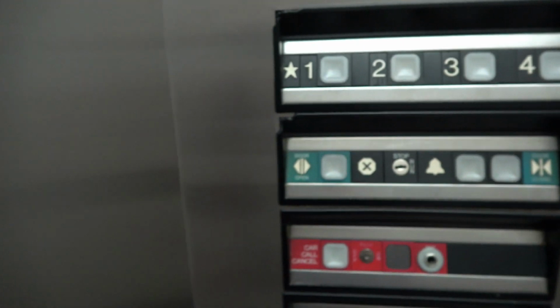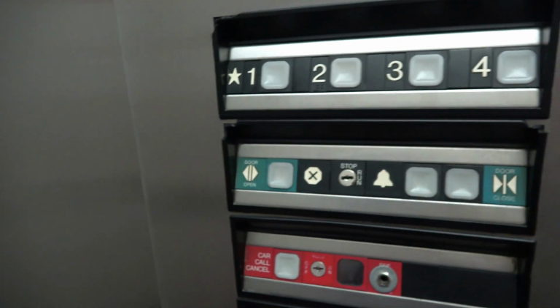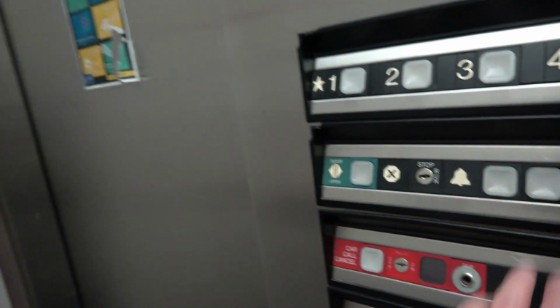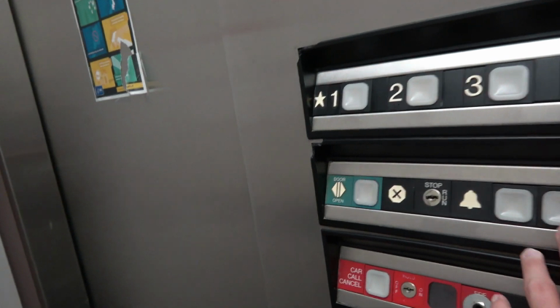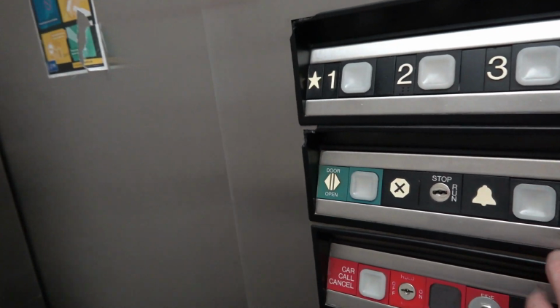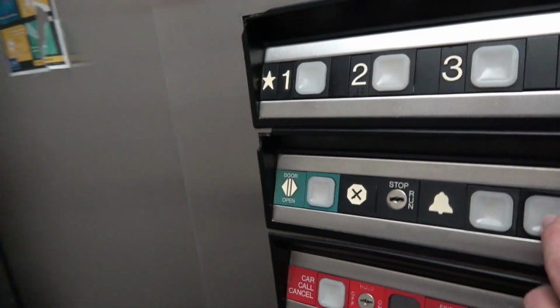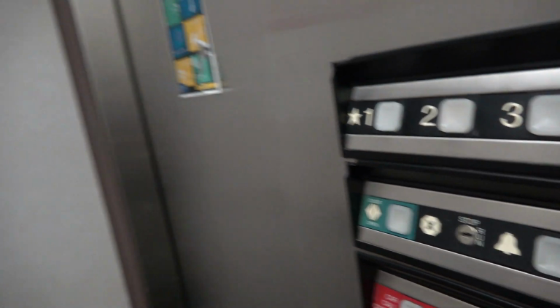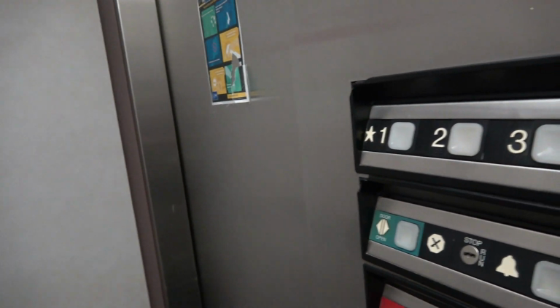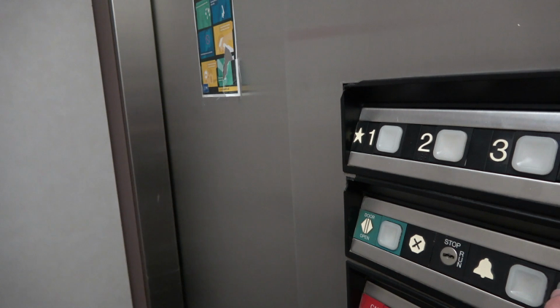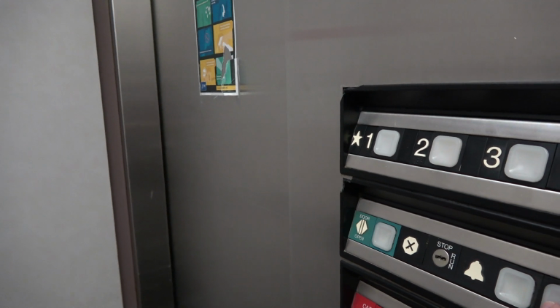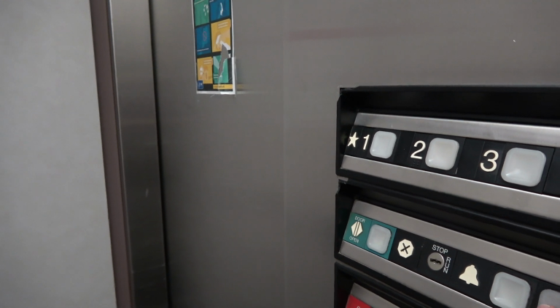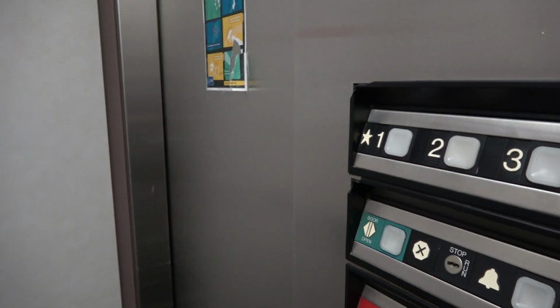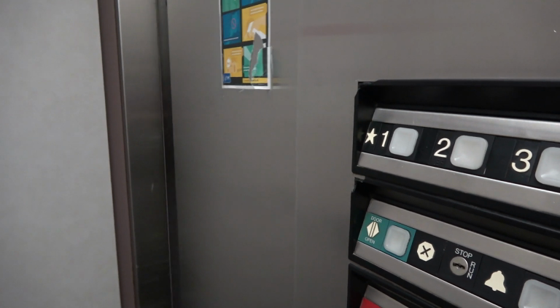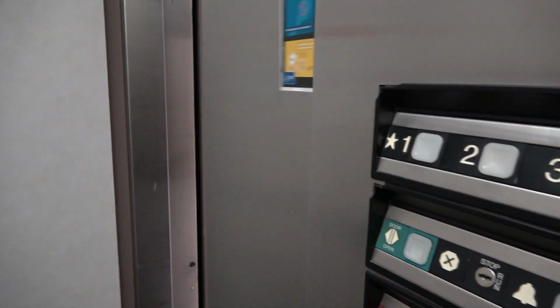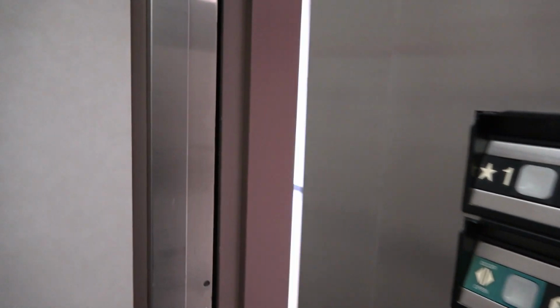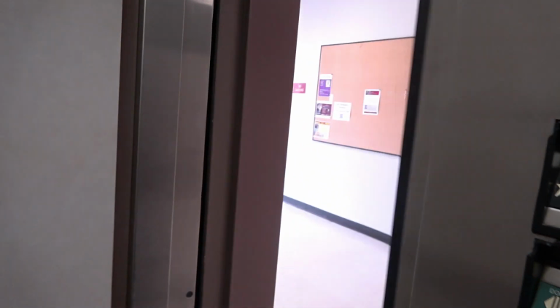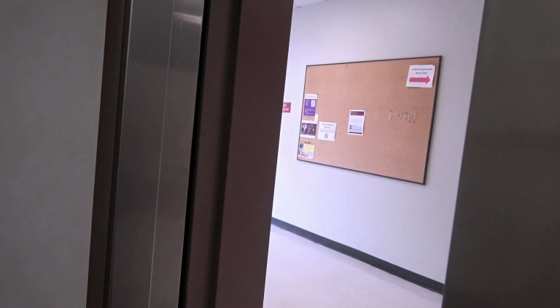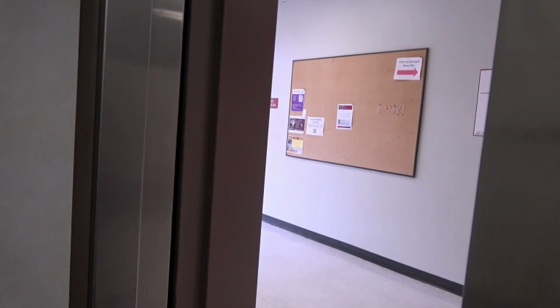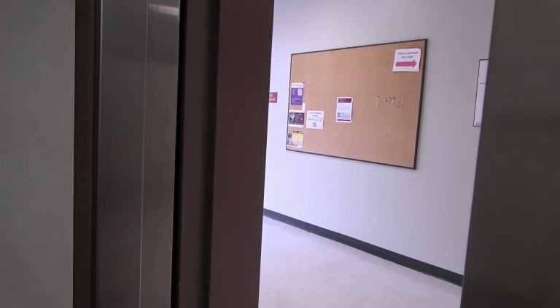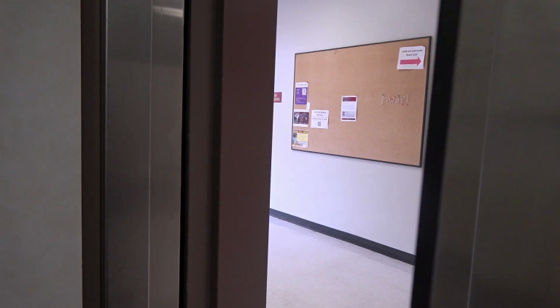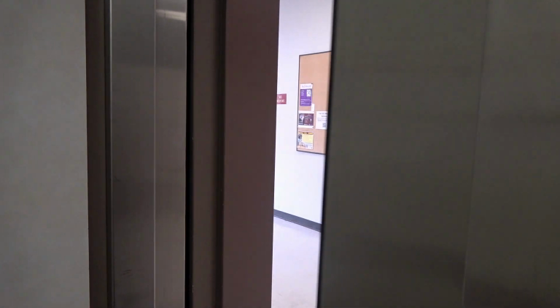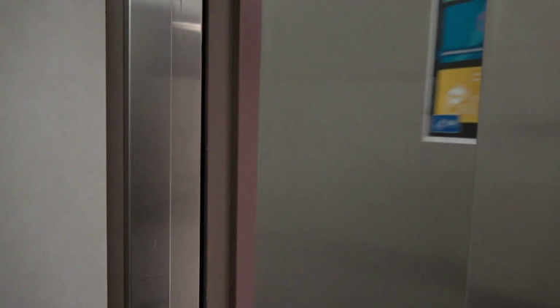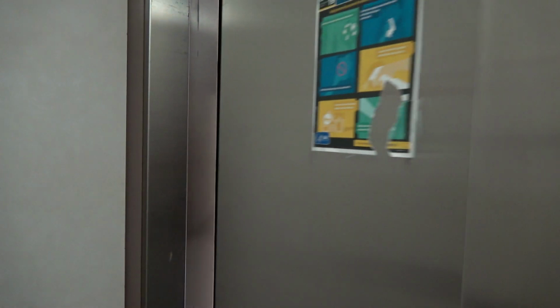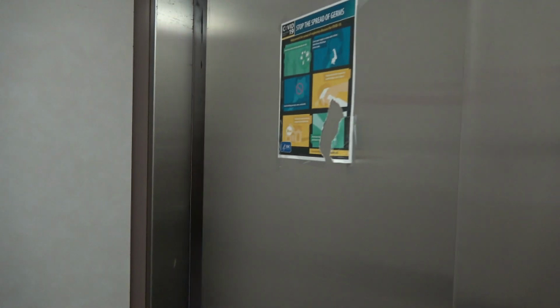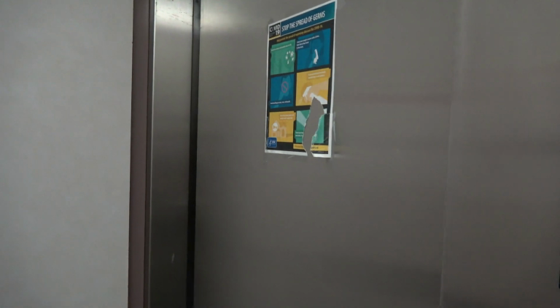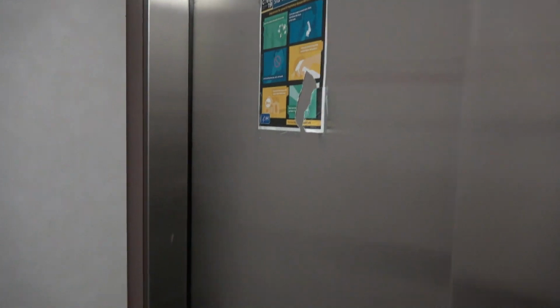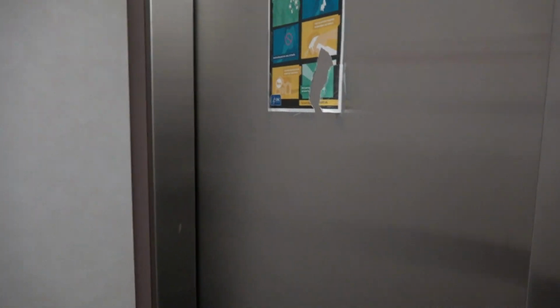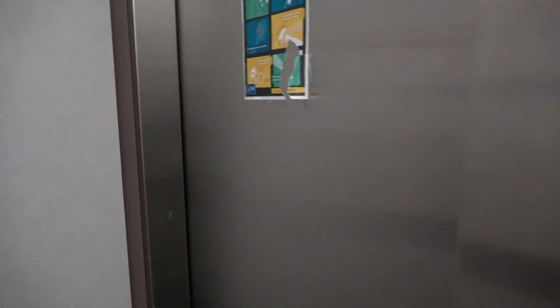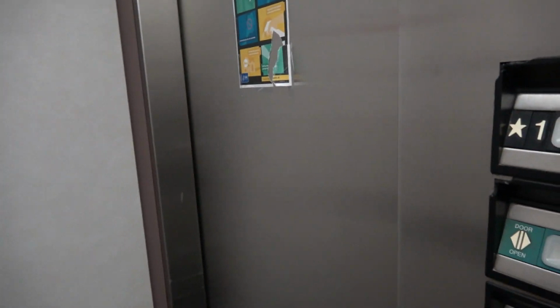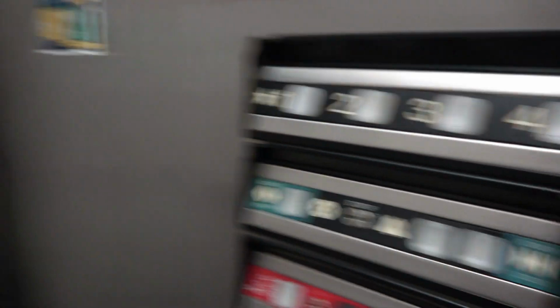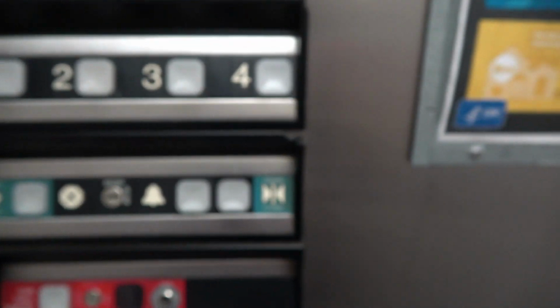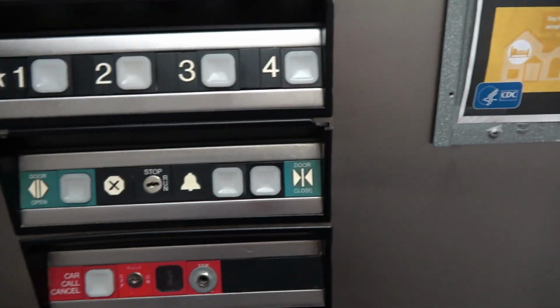I'm trying to see if we can listen to the motor during the second trip. Instant door close.